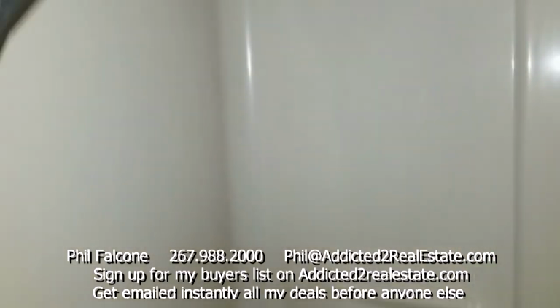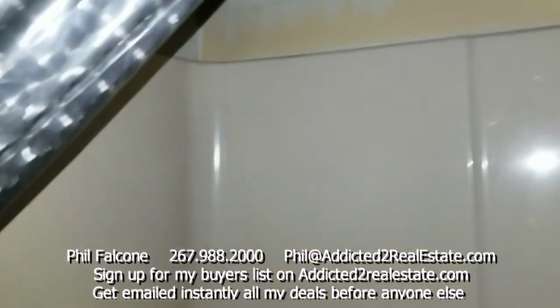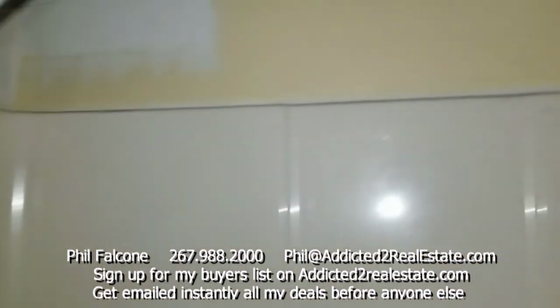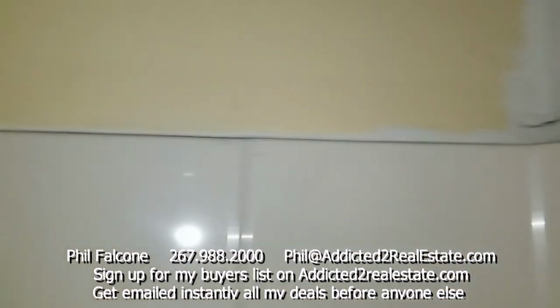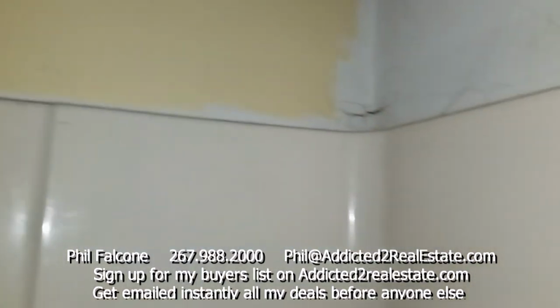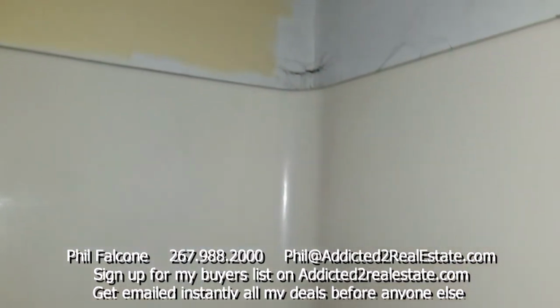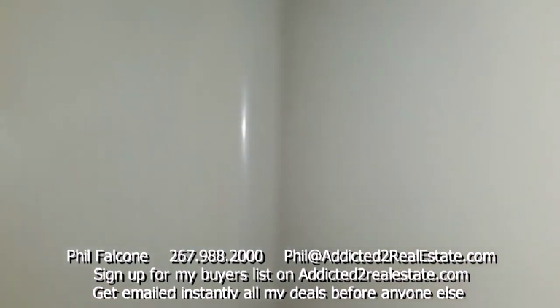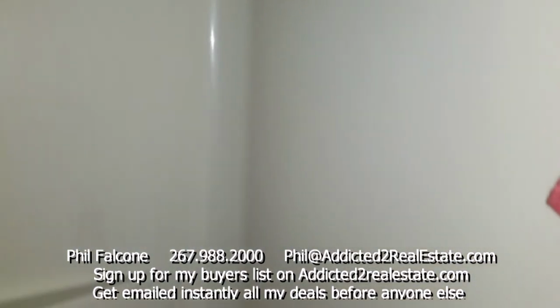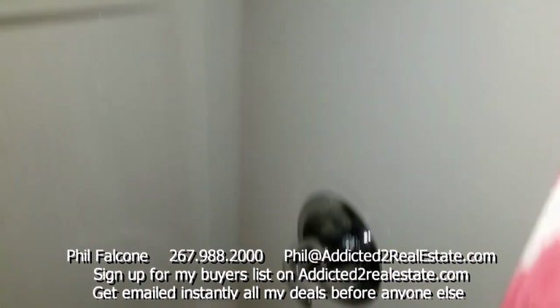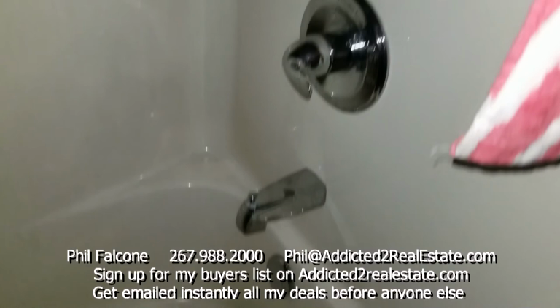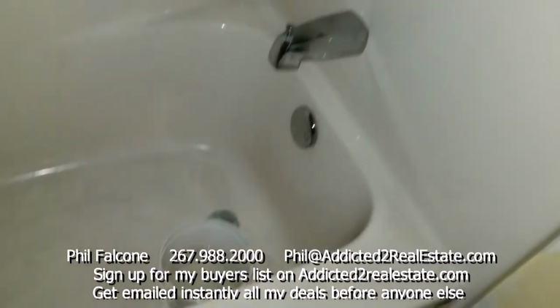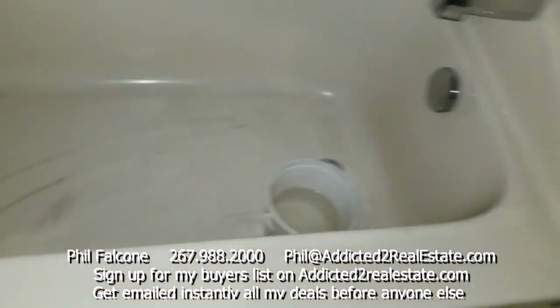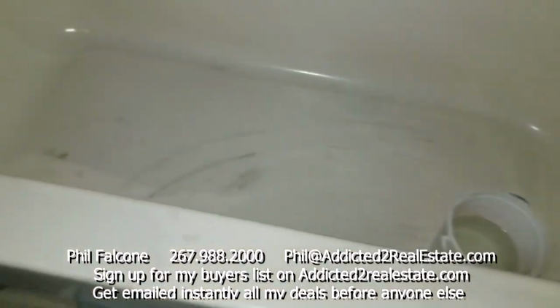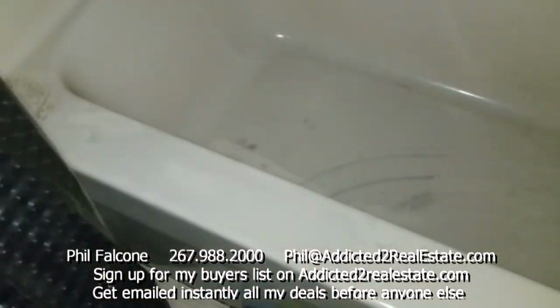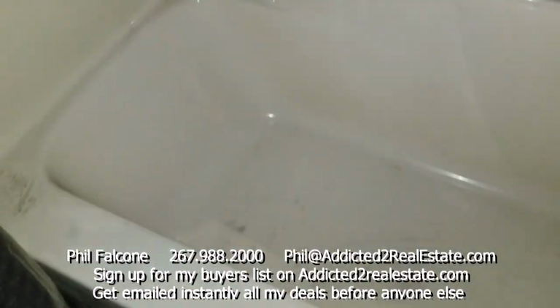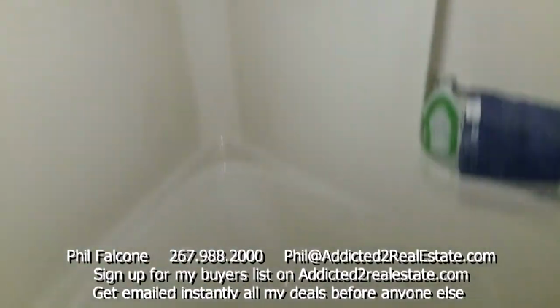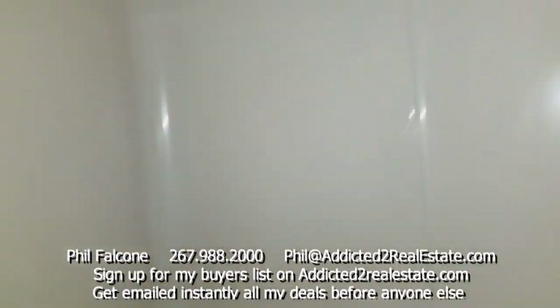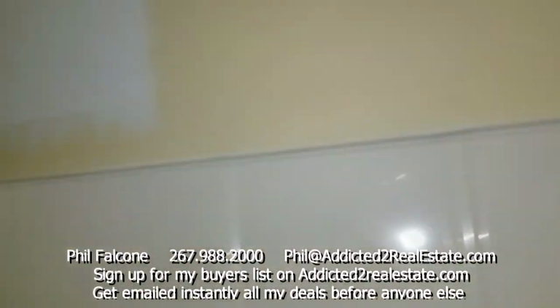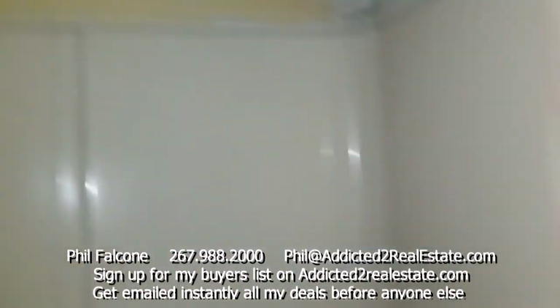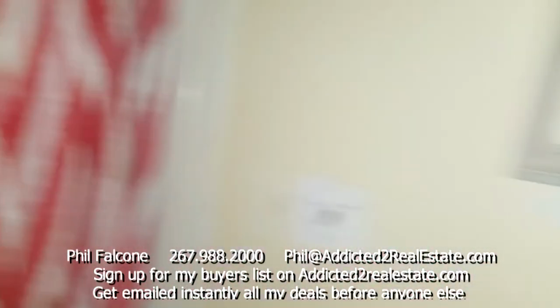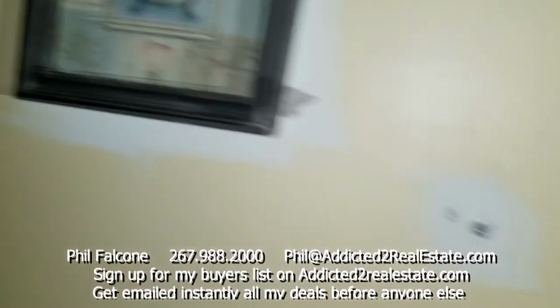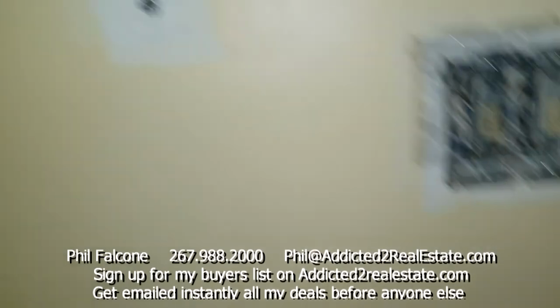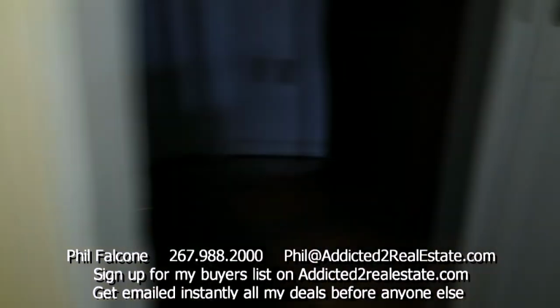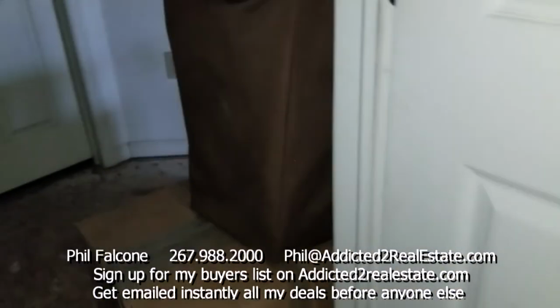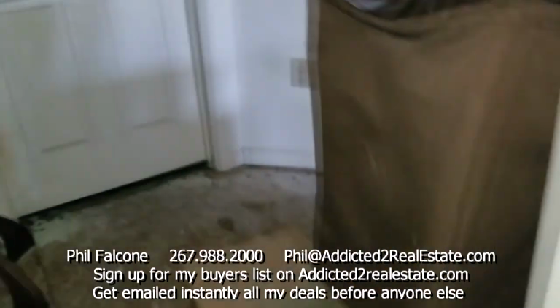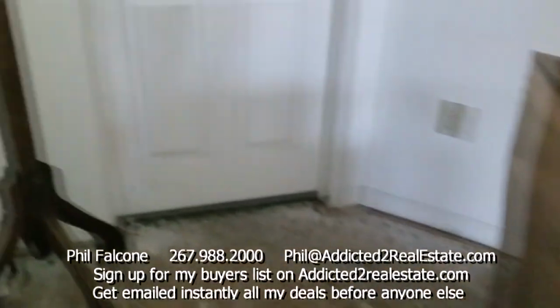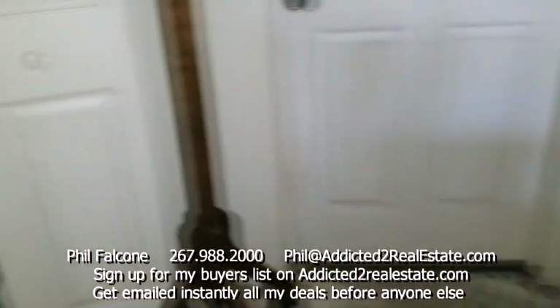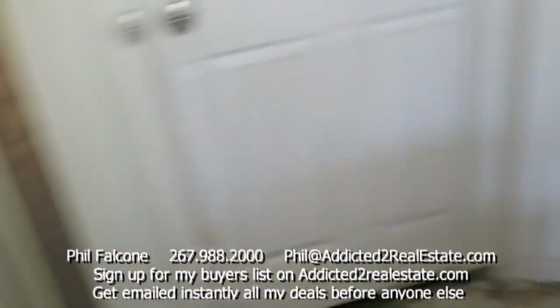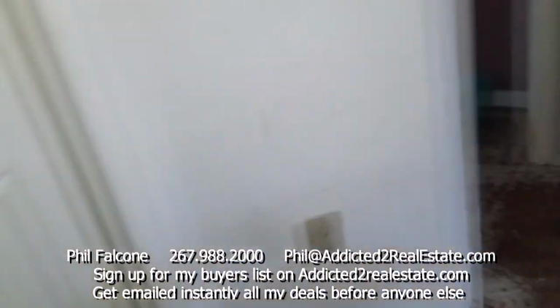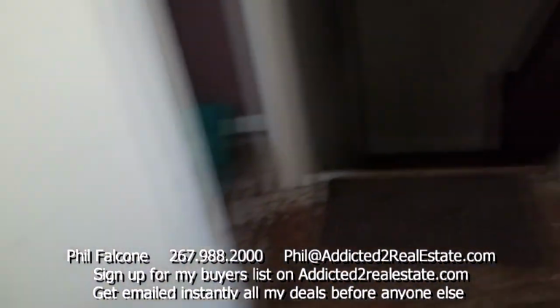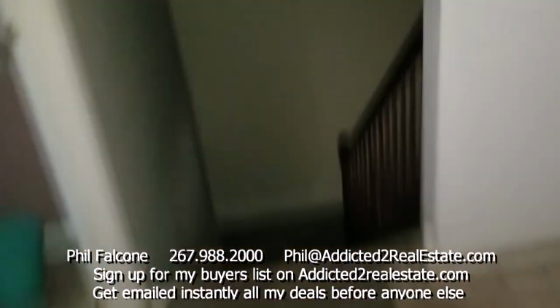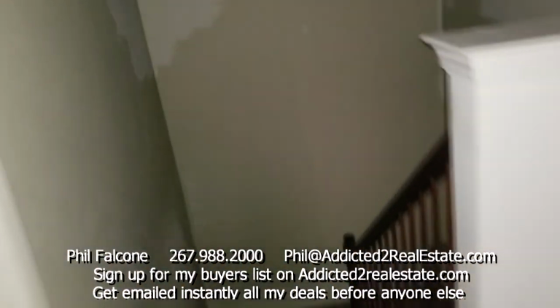This is your hall bath. So we've got two and a half baths actually. Nothing fancy here, but those one-piece bath setups are pretty easy to take care of.